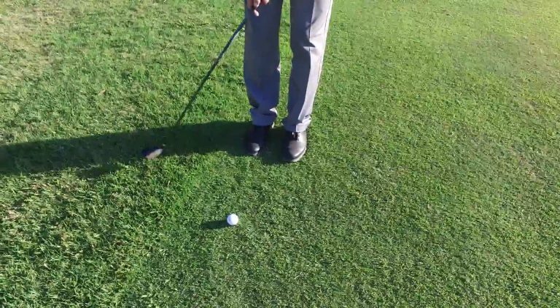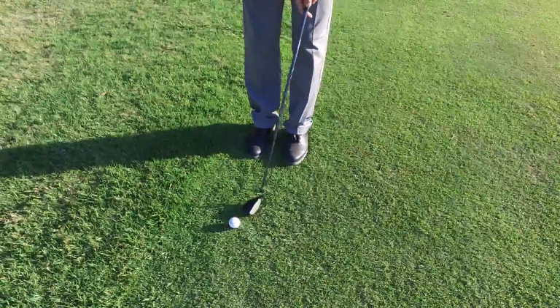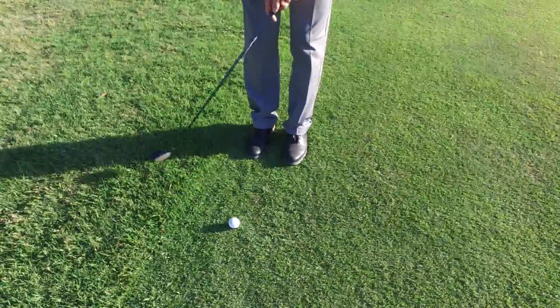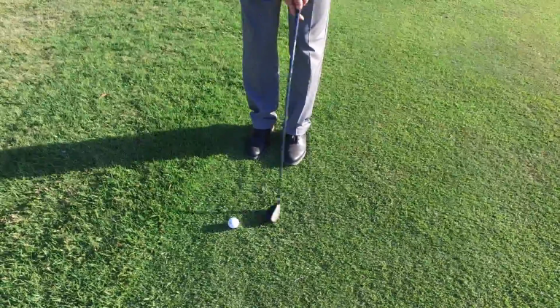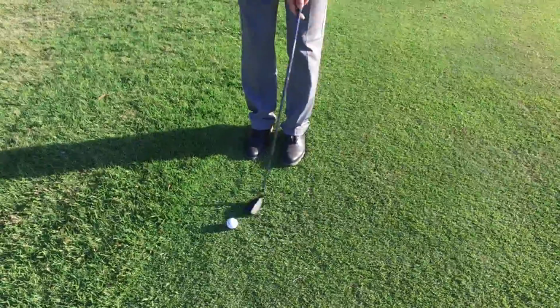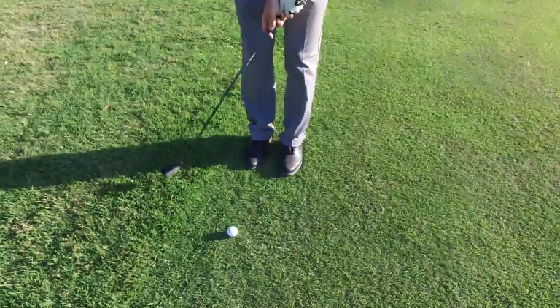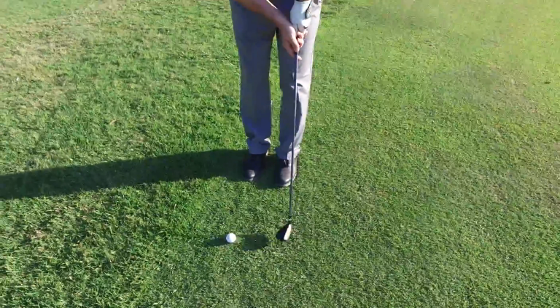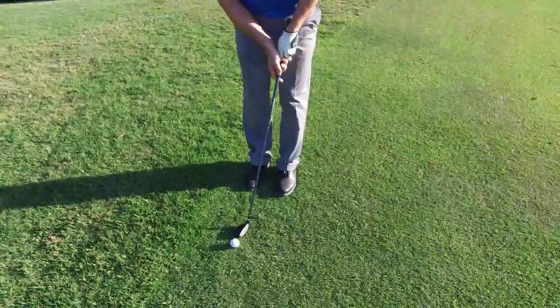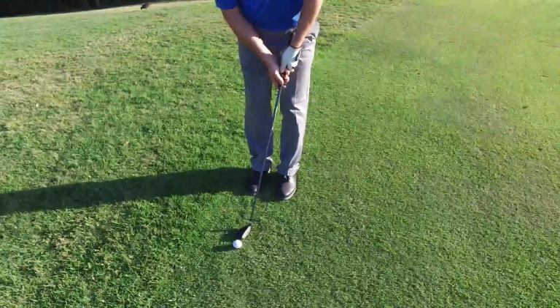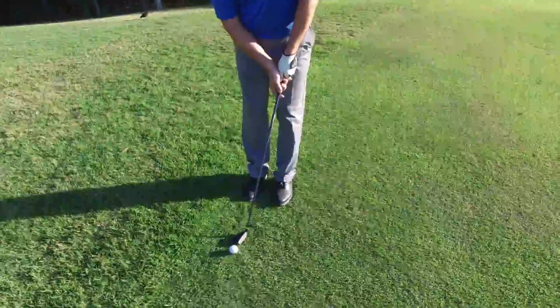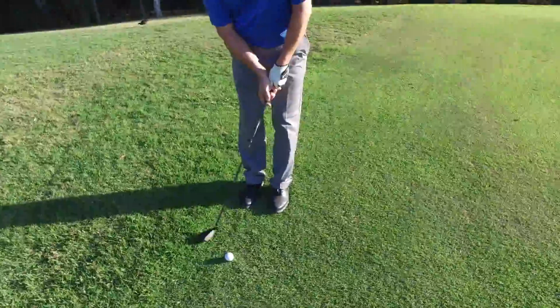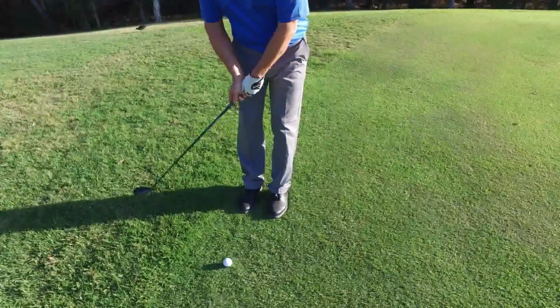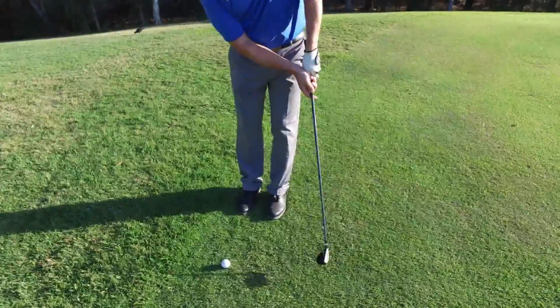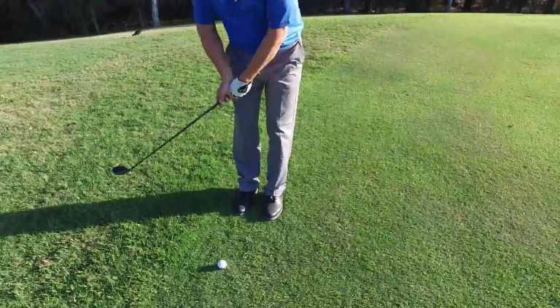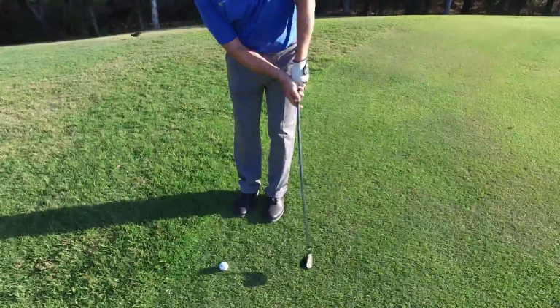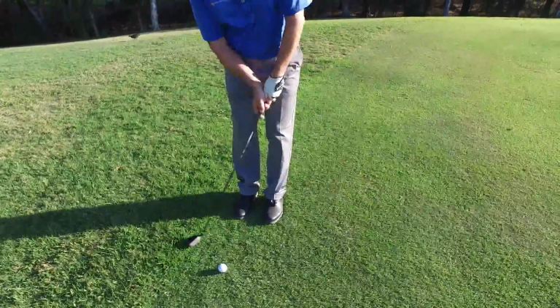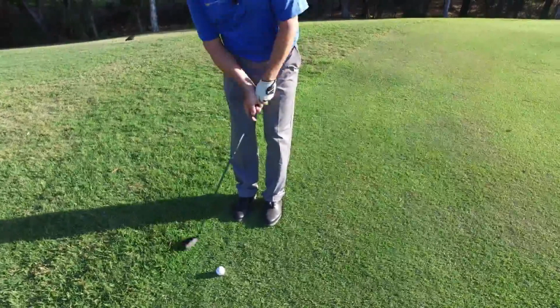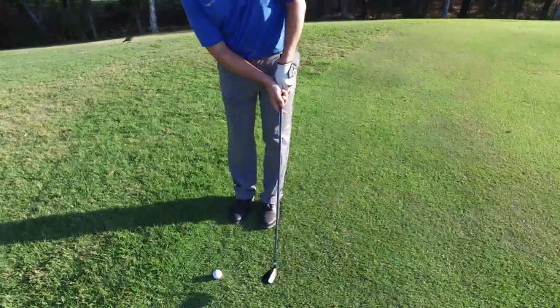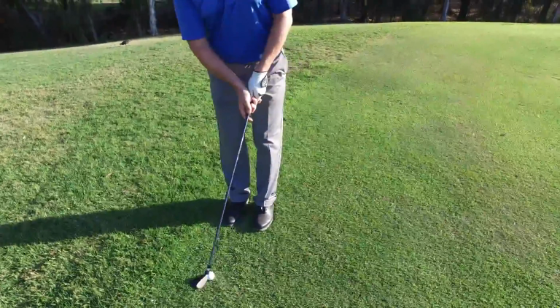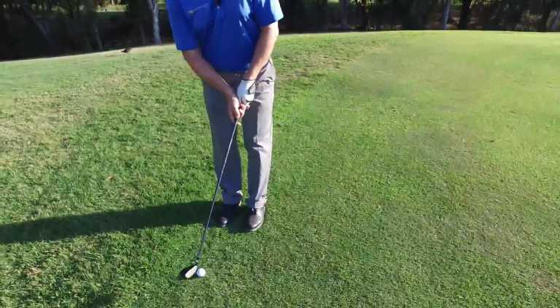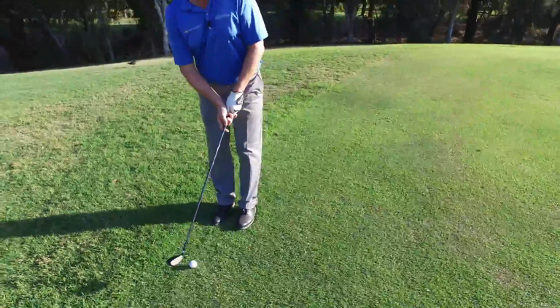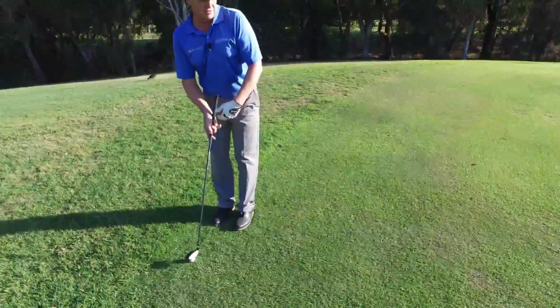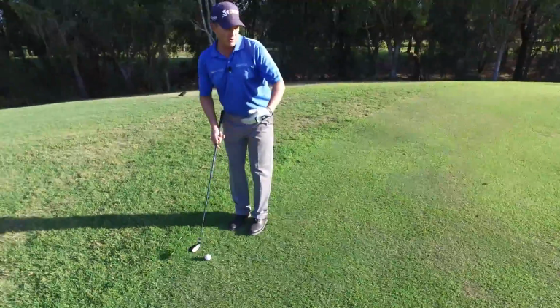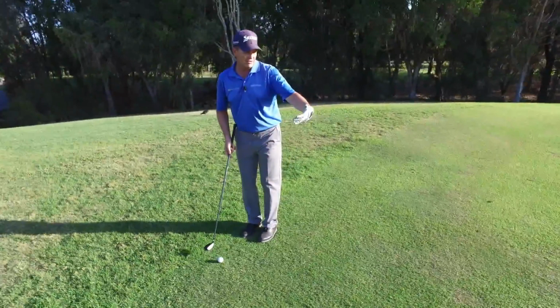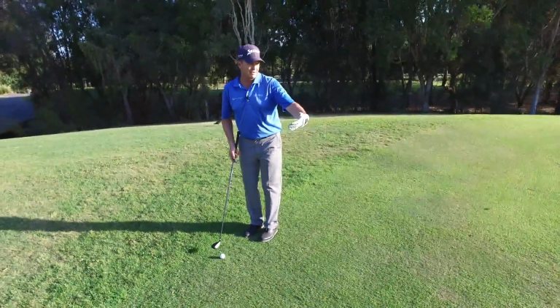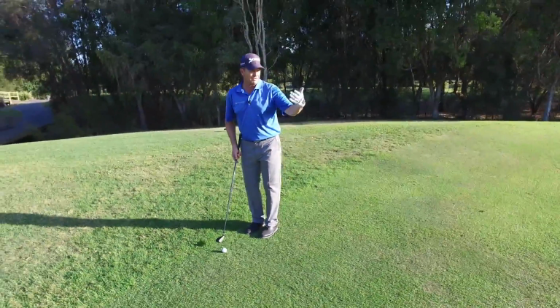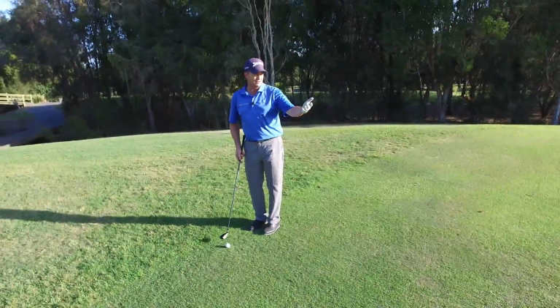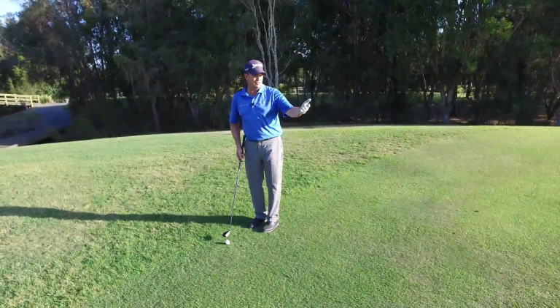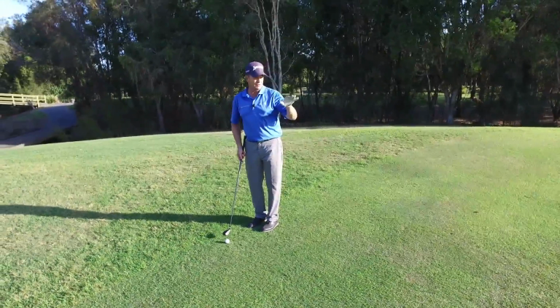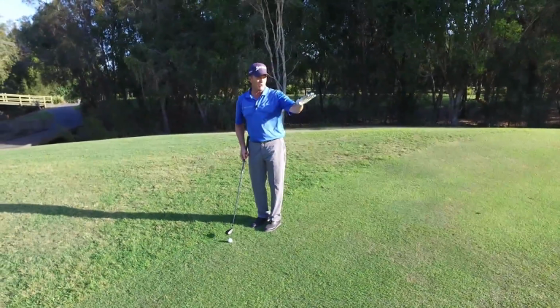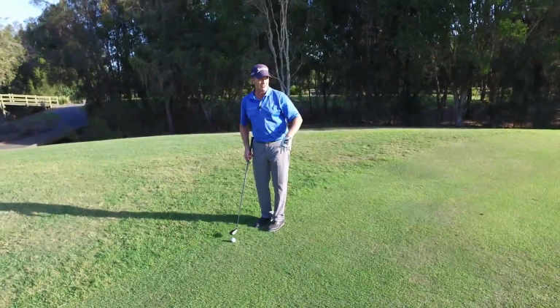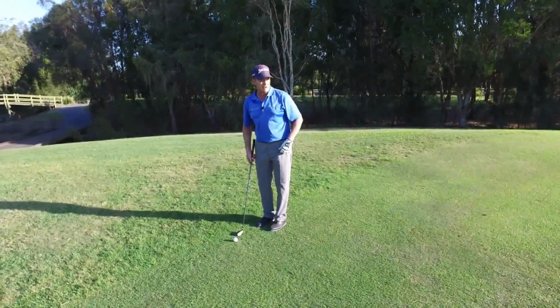We want no wrist at all in this shot. Keep your wrist very firm — treat it just like a putt — and what will happen is the ball will bounce along, and by the time it gets to the putting surface it will roll out just like a putt.